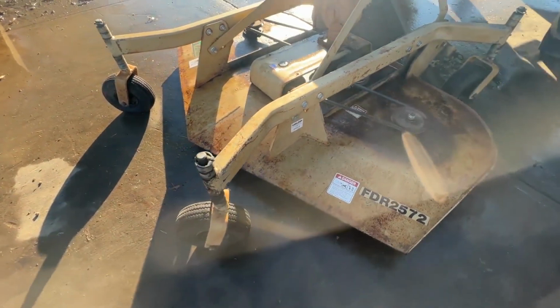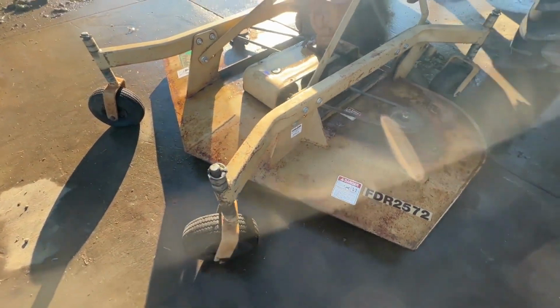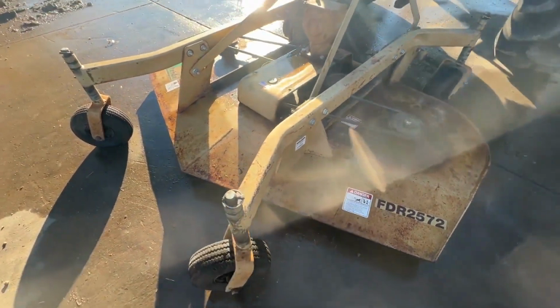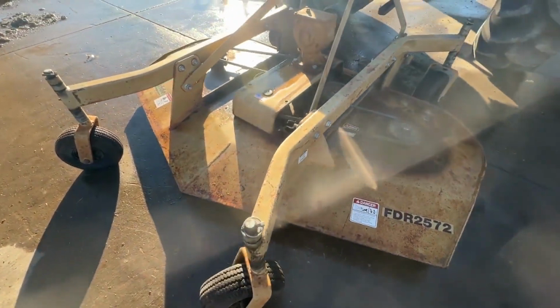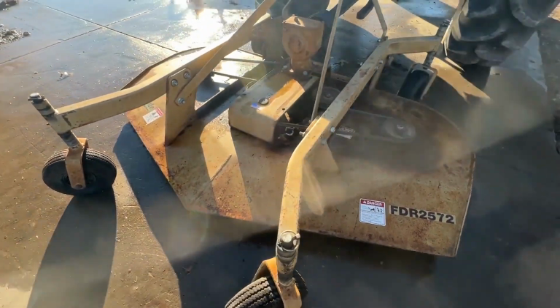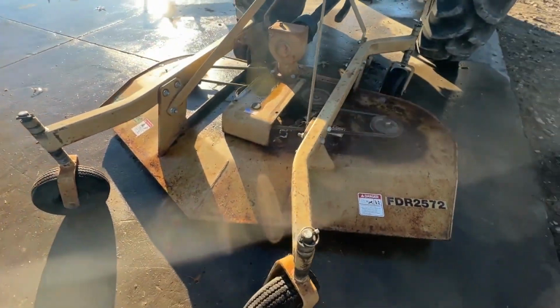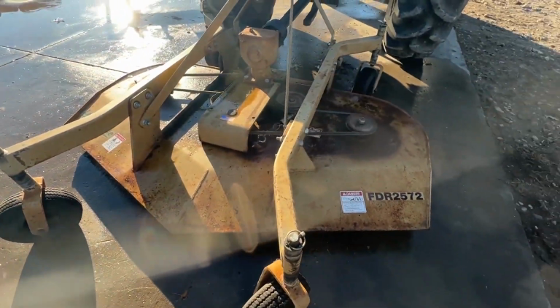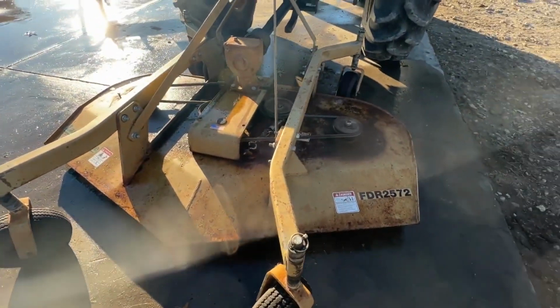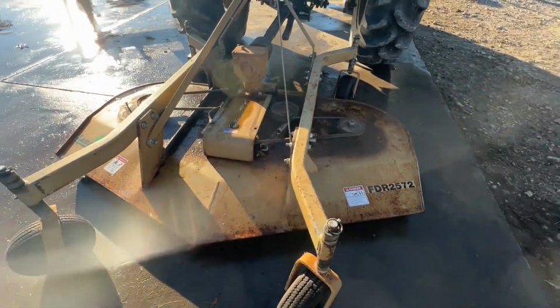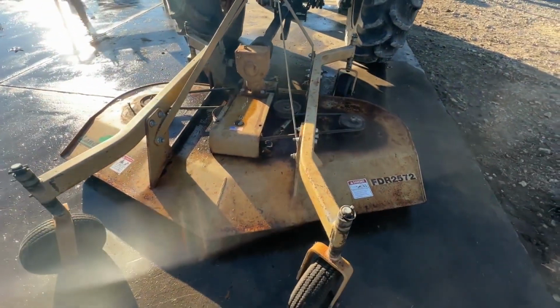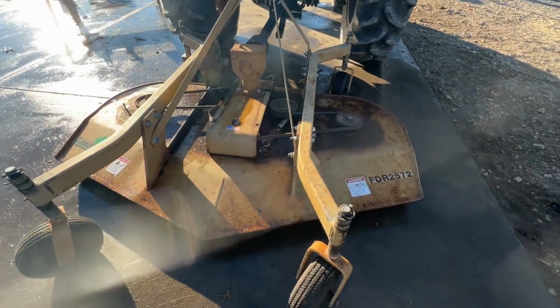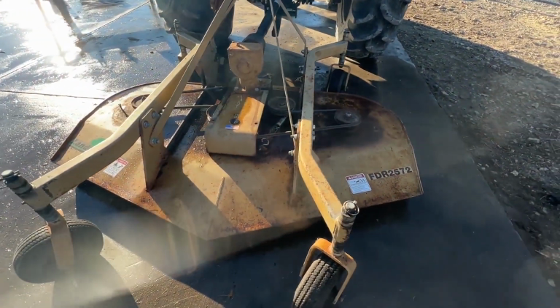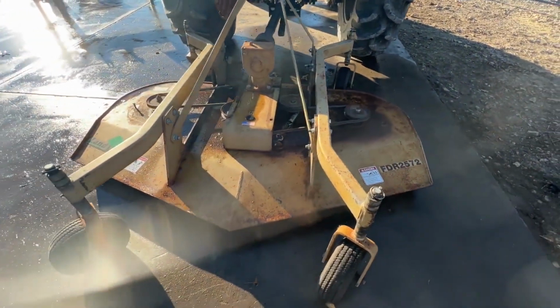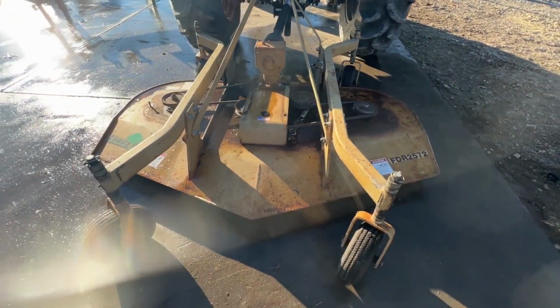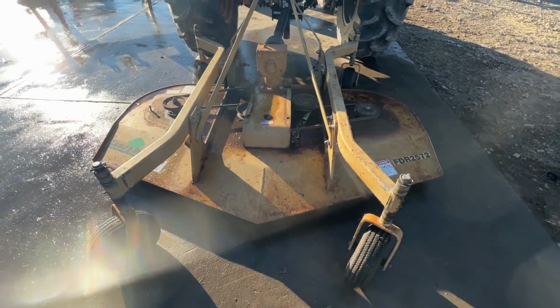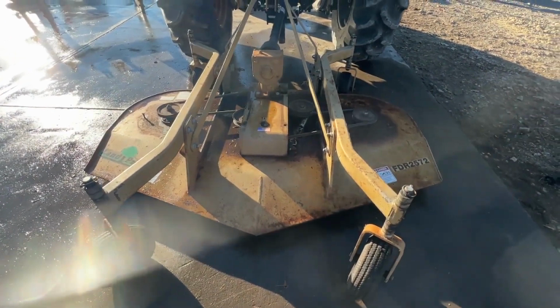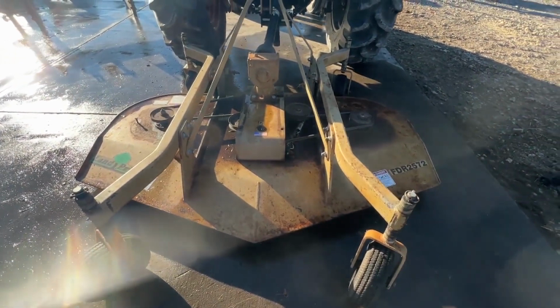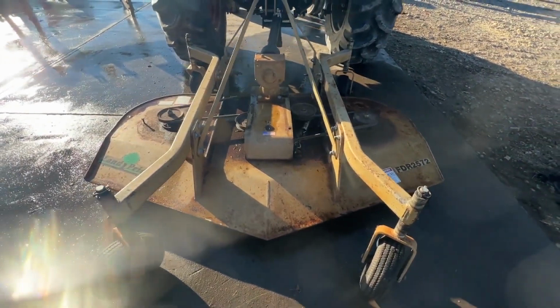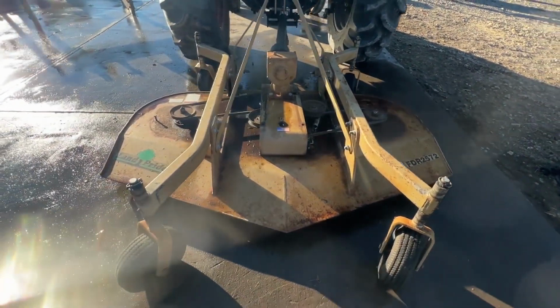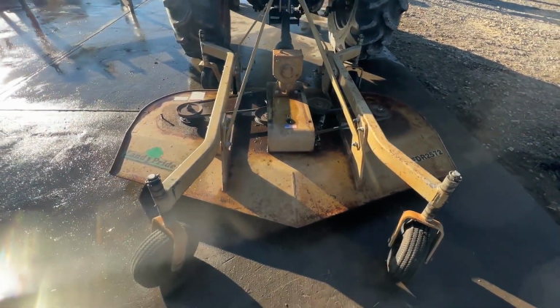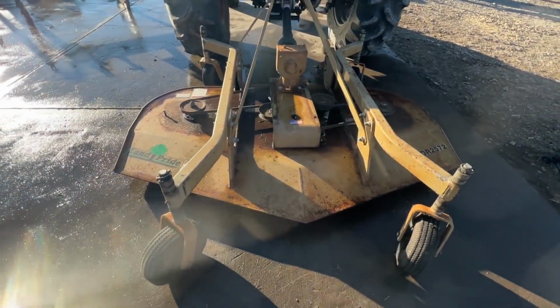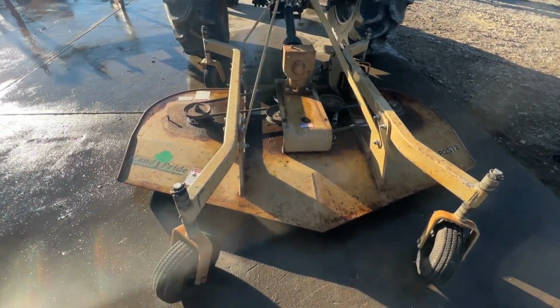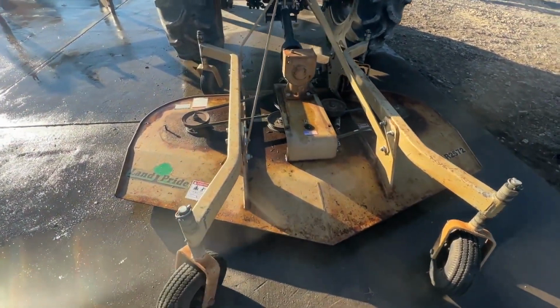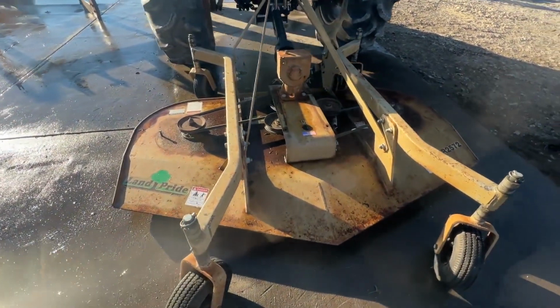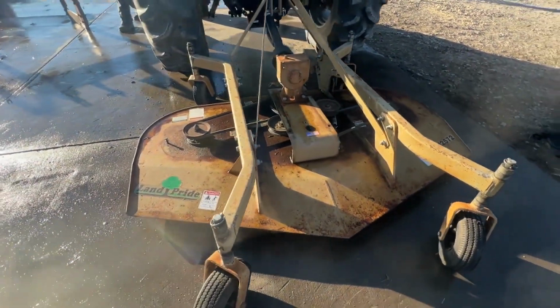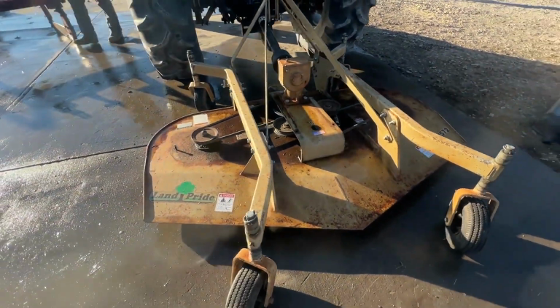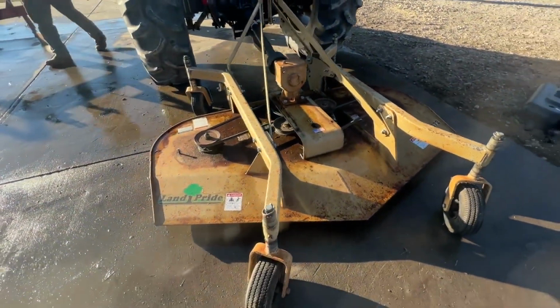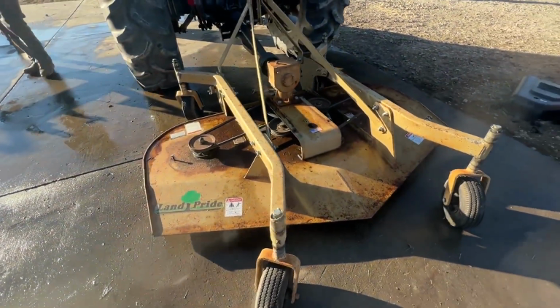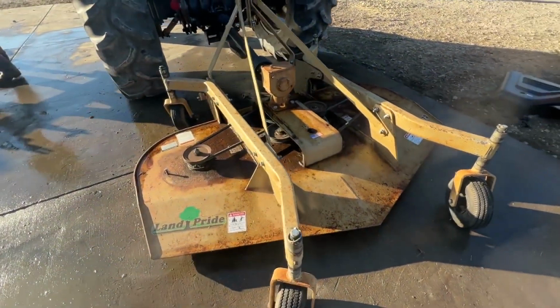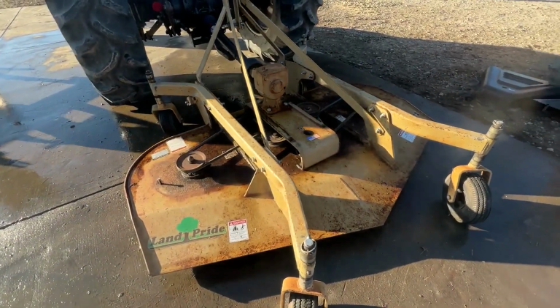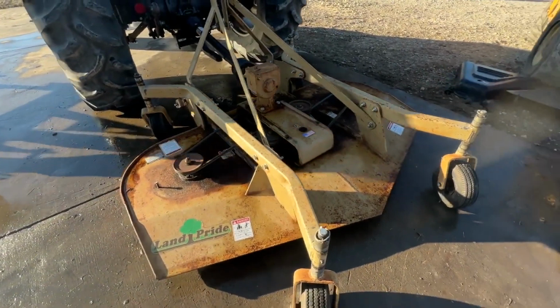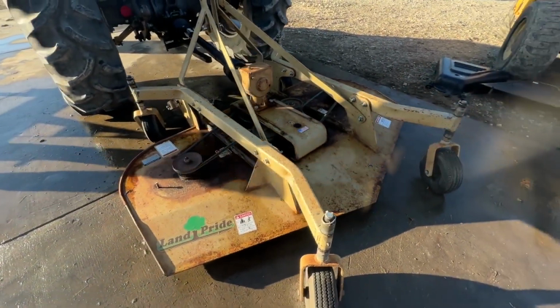It's got a decent set of blades. They might need an edge put on them, but they should run. It's in really pretty good shape overall. We're going to have this for sale right here. If you guys have any questions on it, just give them on this call.